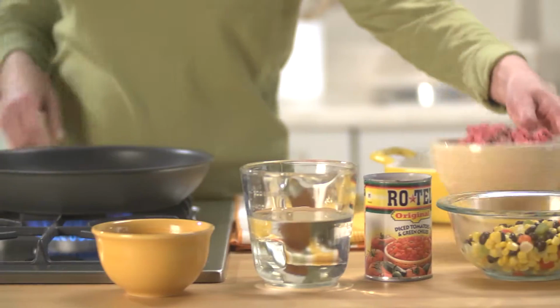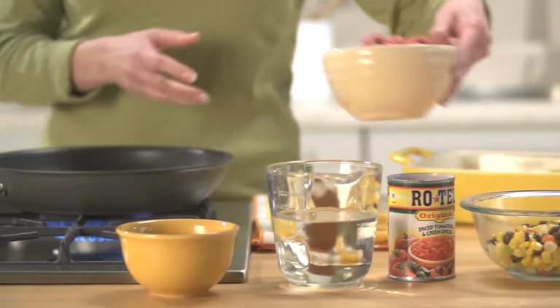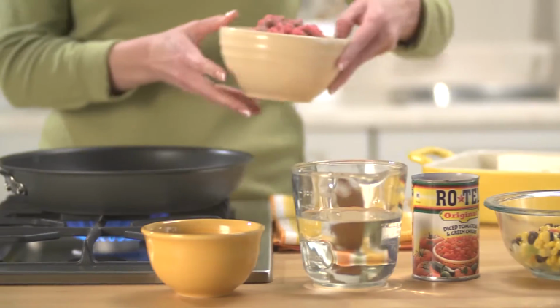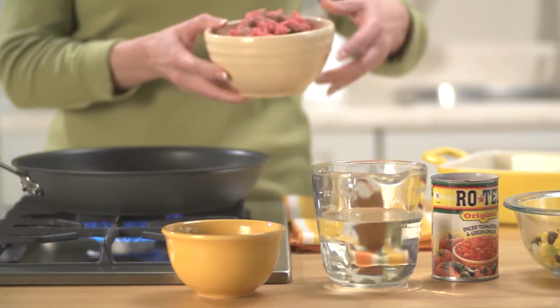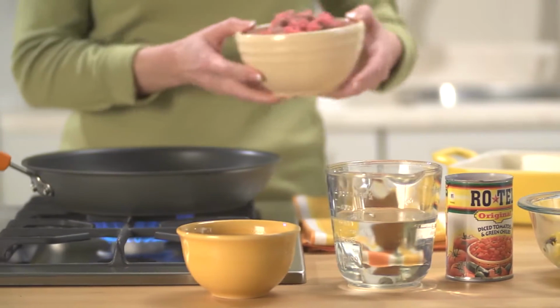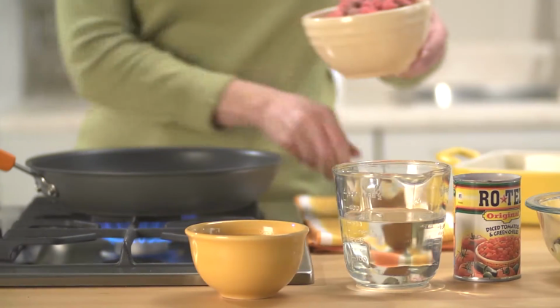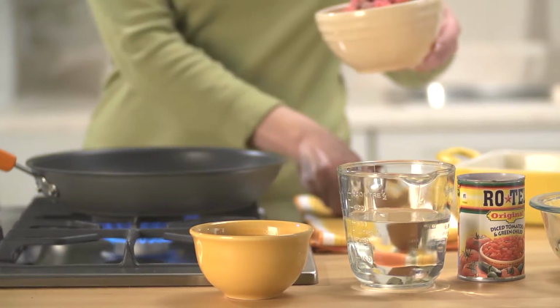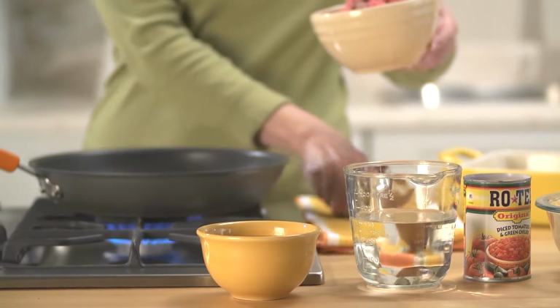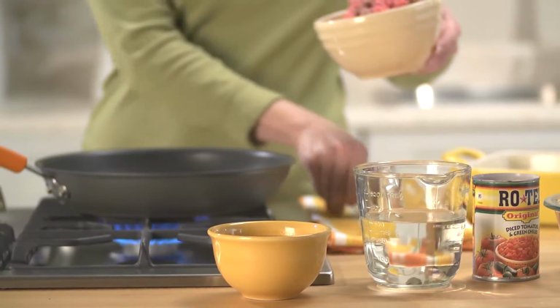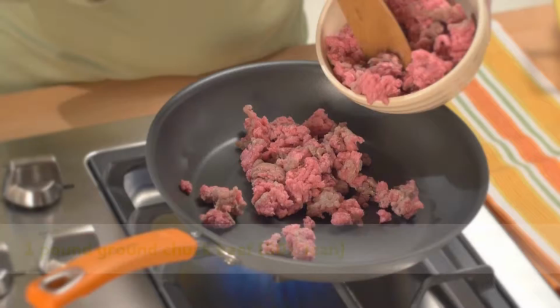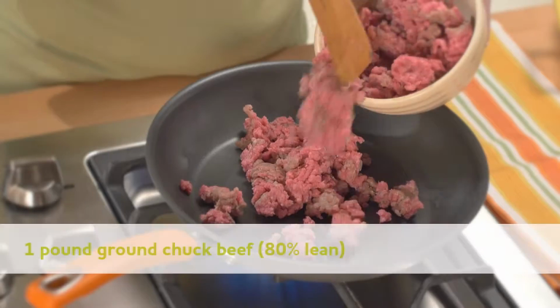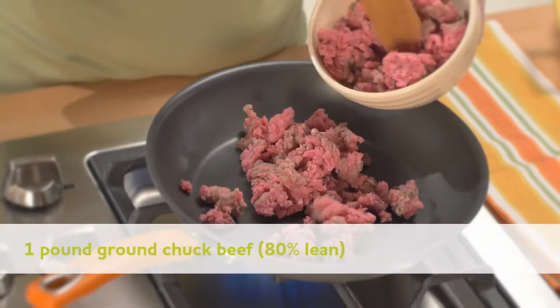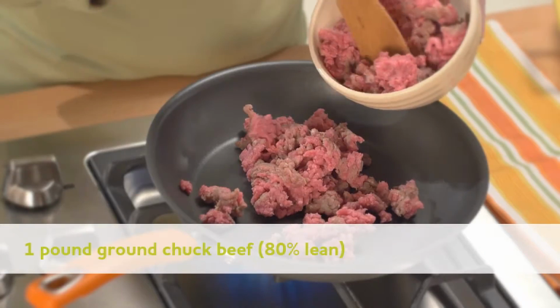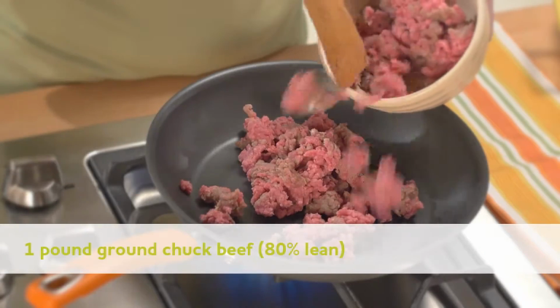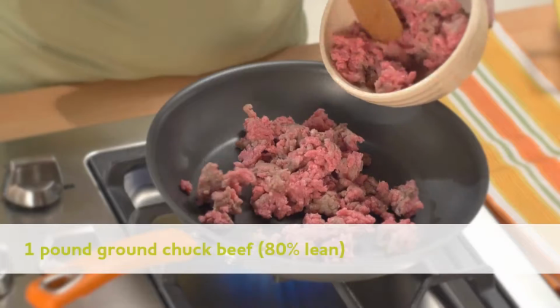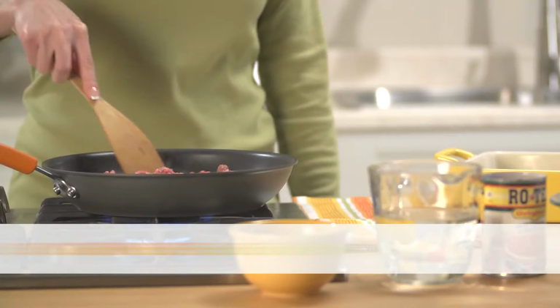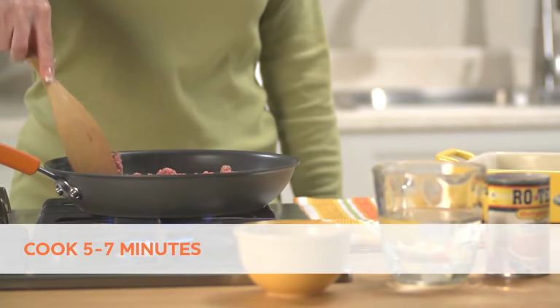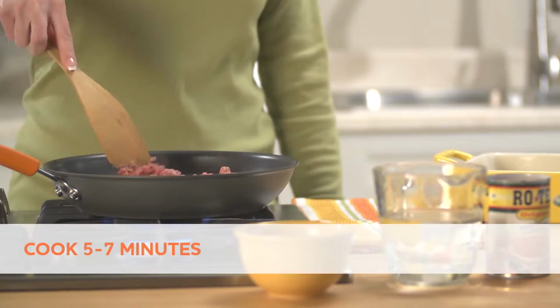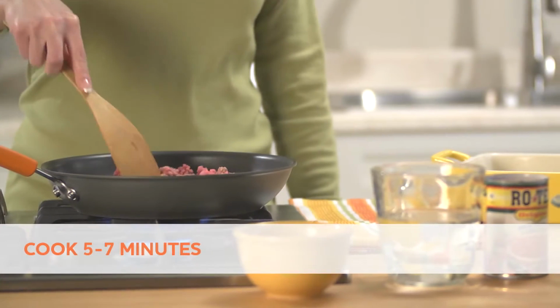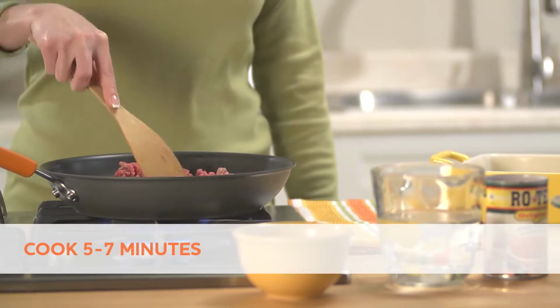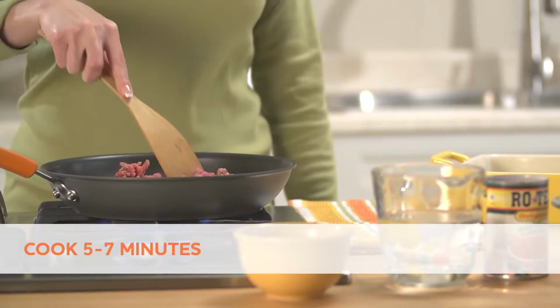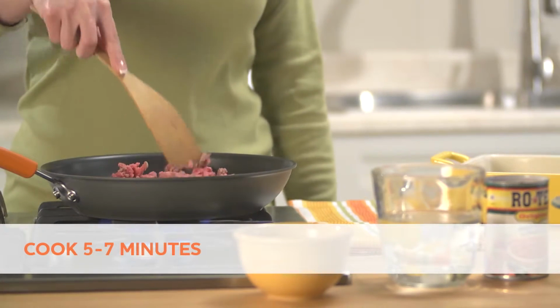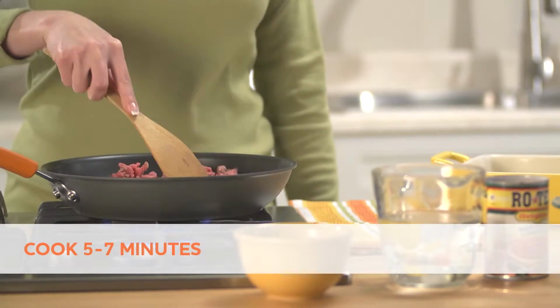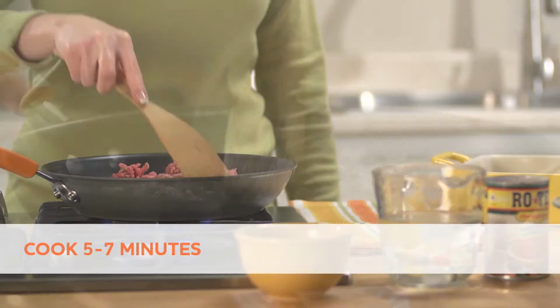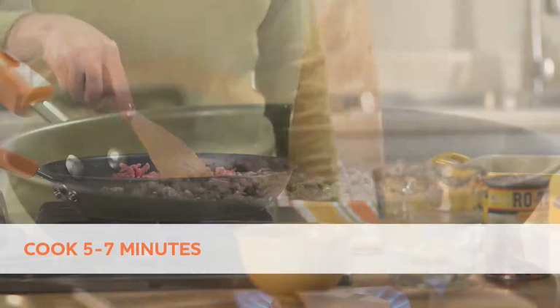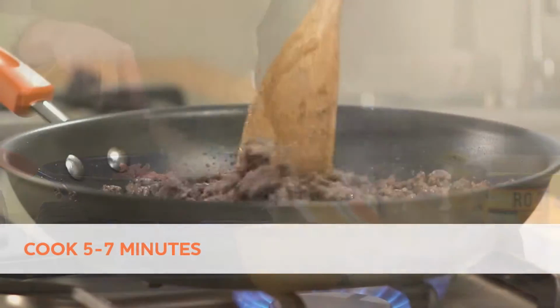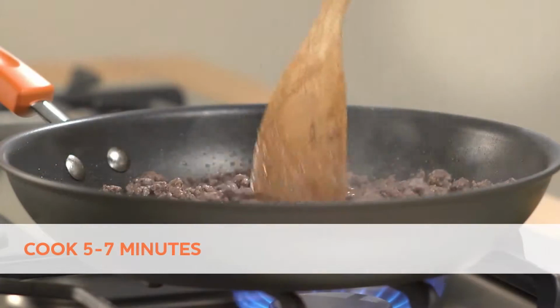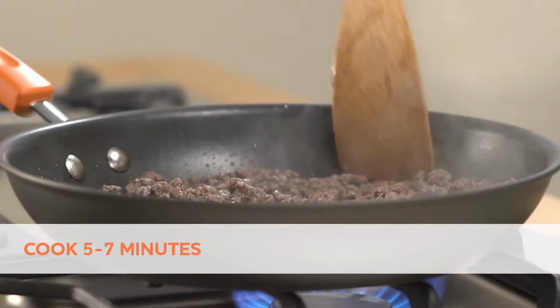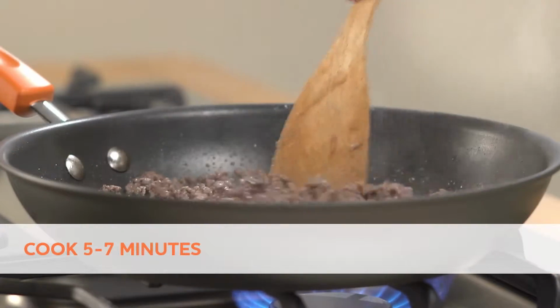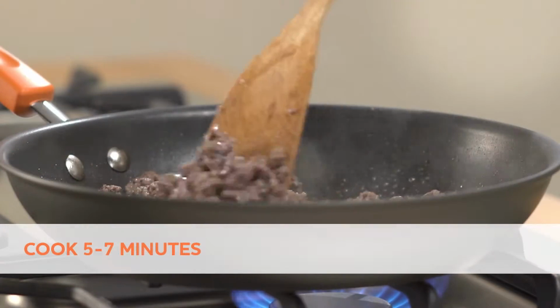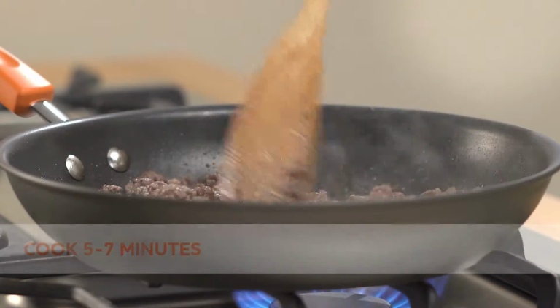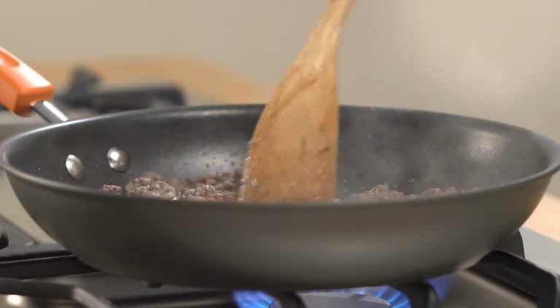Heat a large skillet over medium high heat. Add one pound ground beef and cook five to seven minutes until the beef is crumbled and no longer pink. Drain.